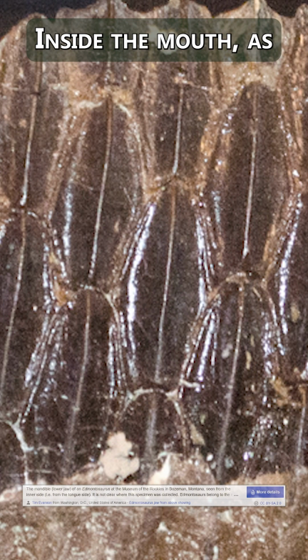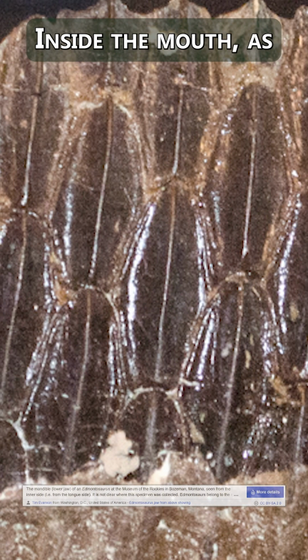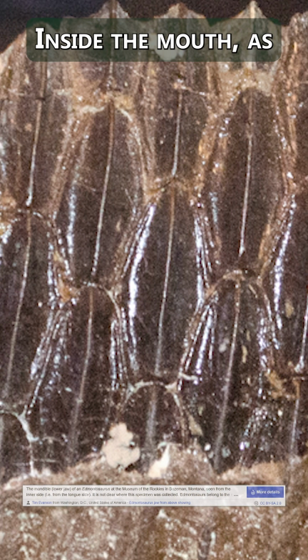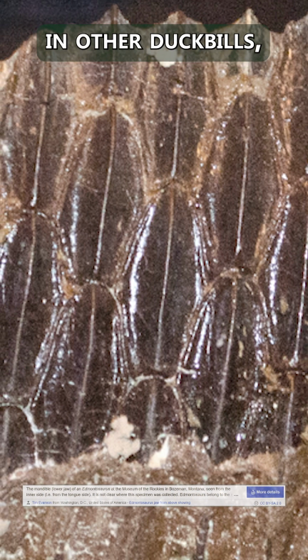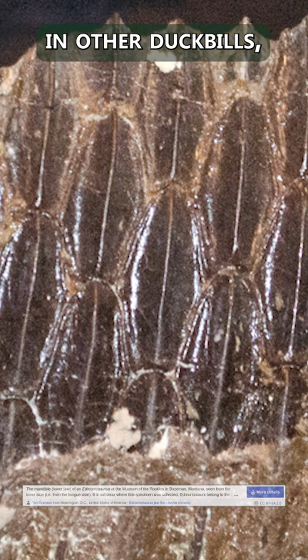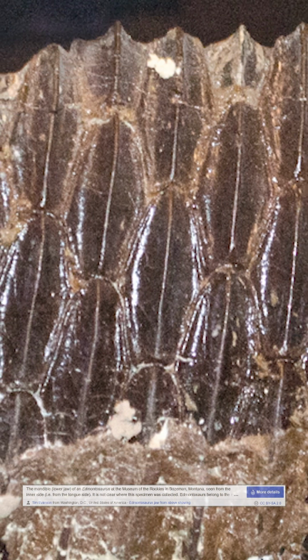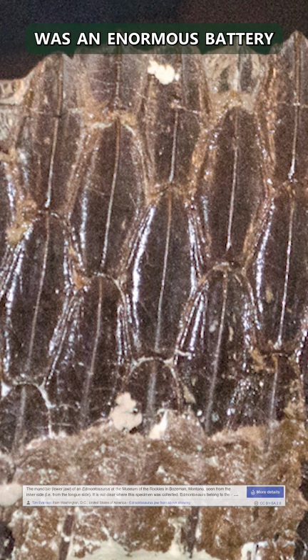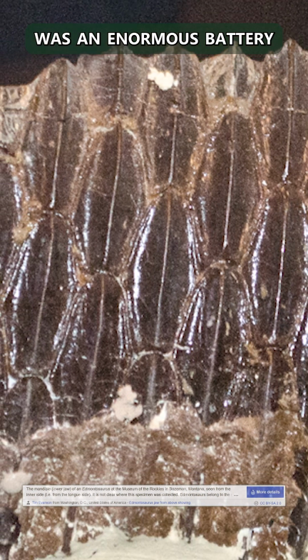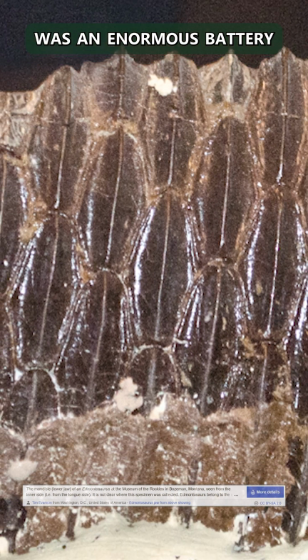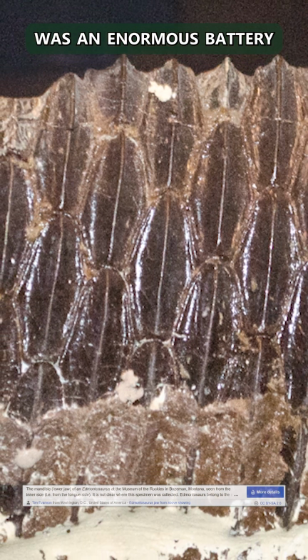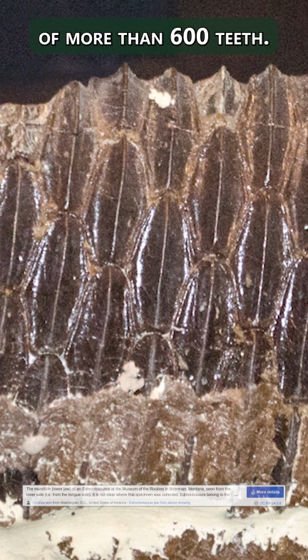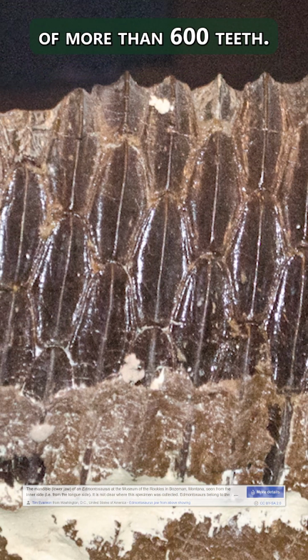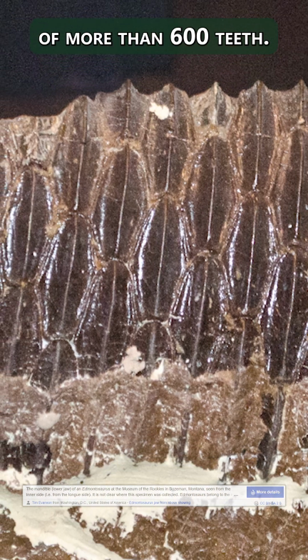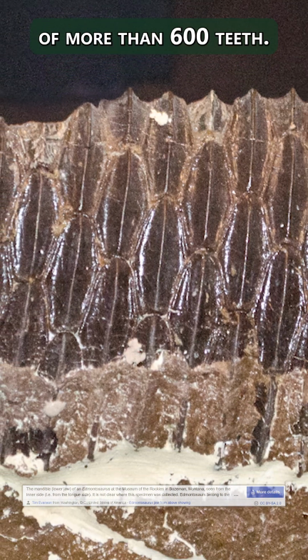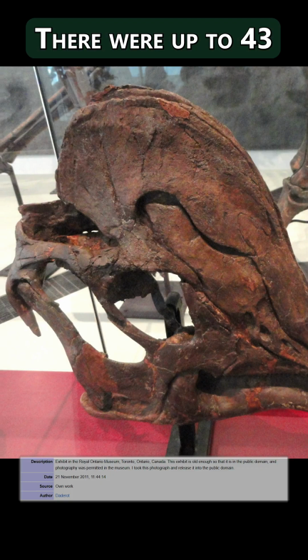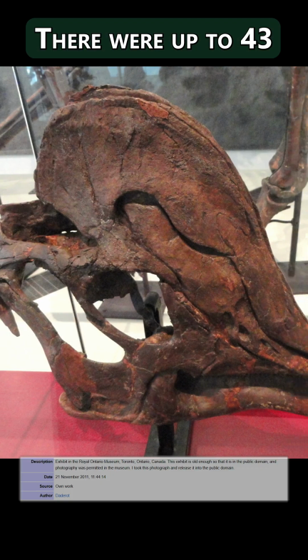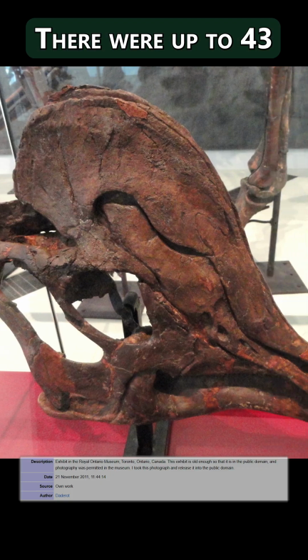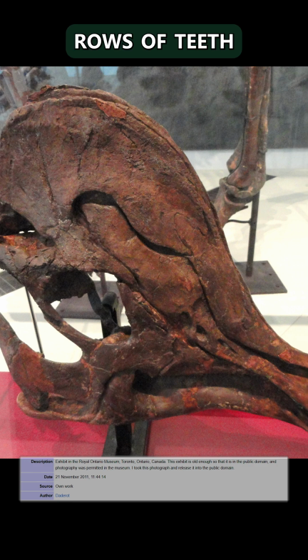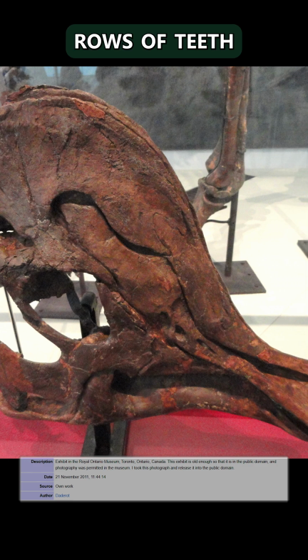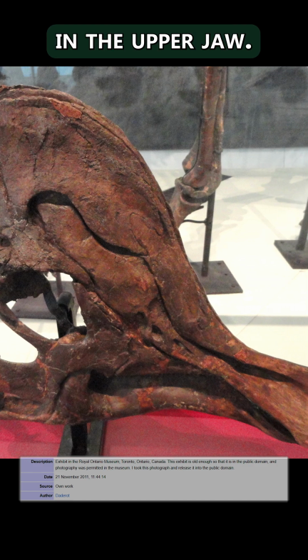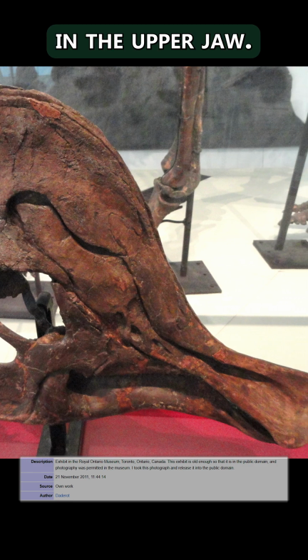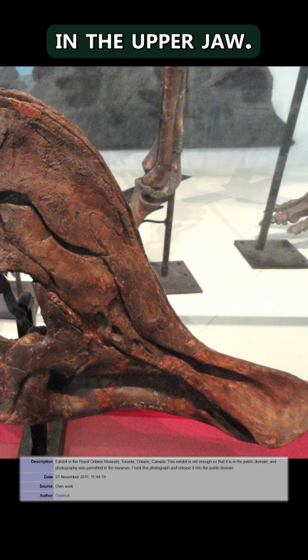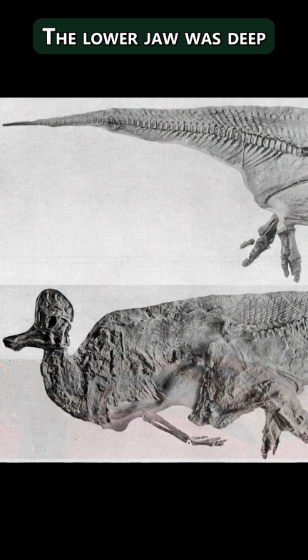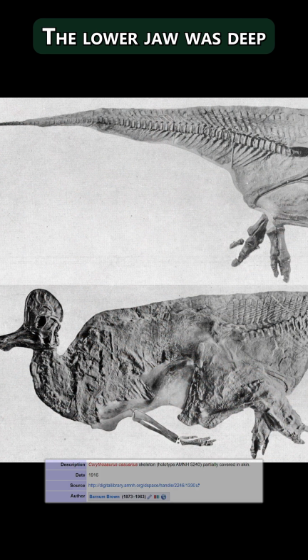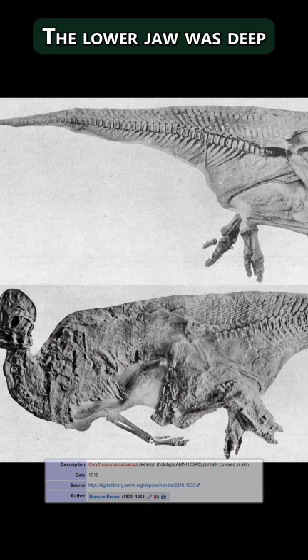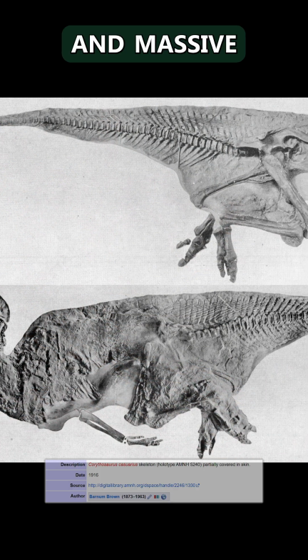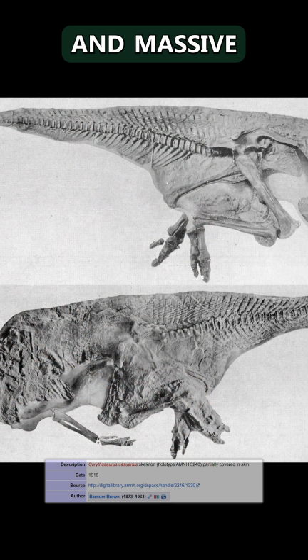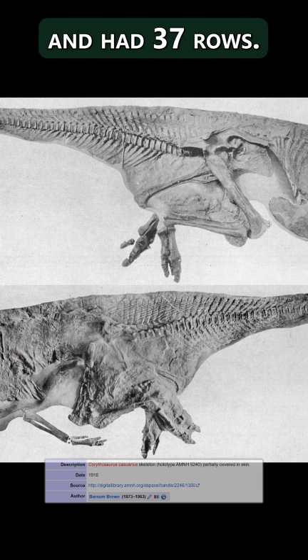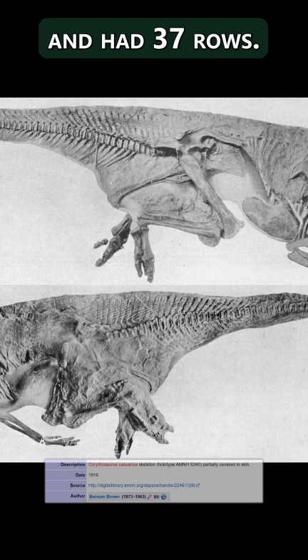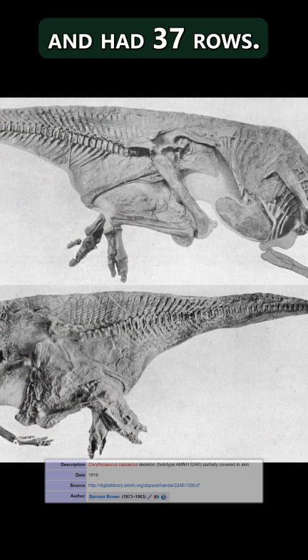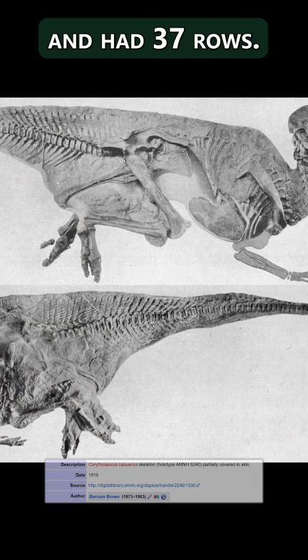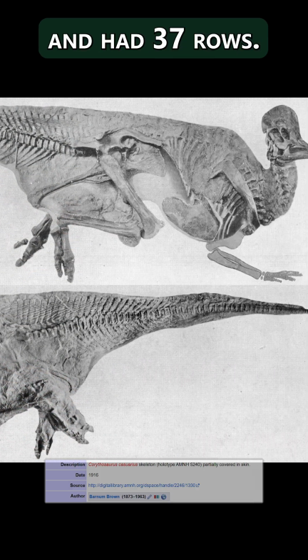Inside the mouth, as in other duckbills, was an enormous battery of more than 600 teeth. There were up to 43 rows of teeth in the upper jaw. The lower jaw was deep and massive, and had 37 tooth rows.